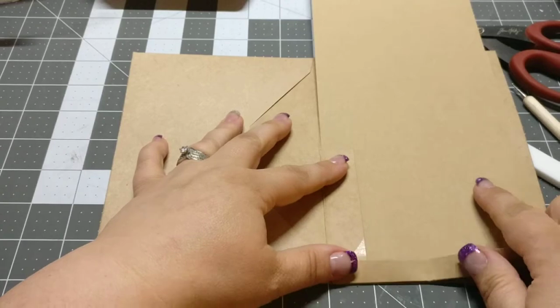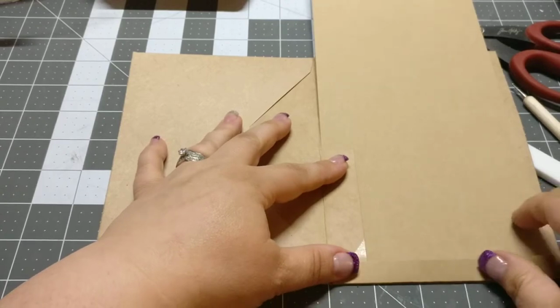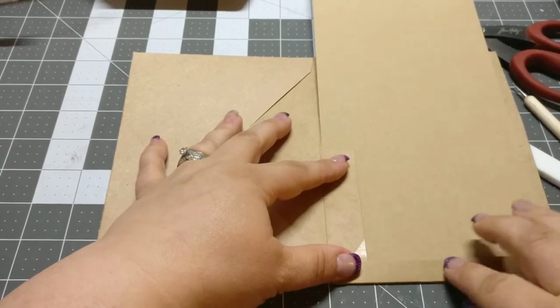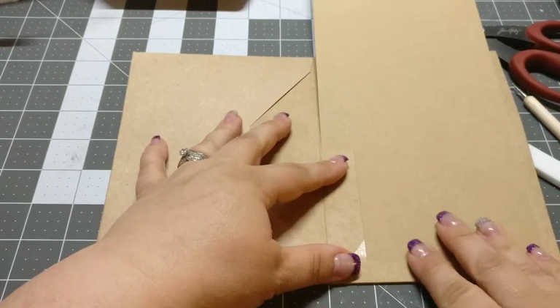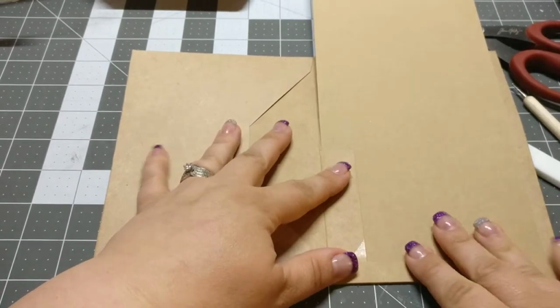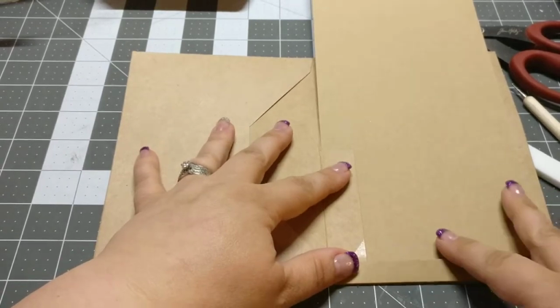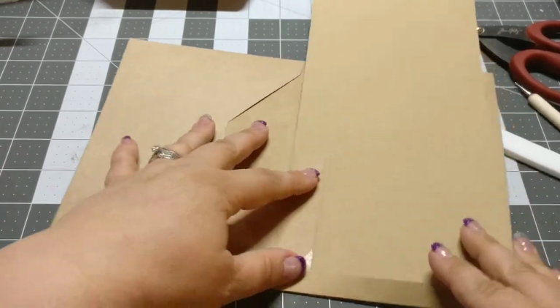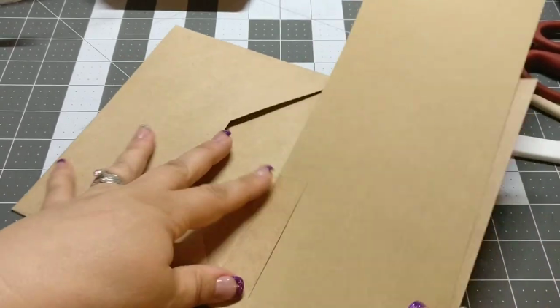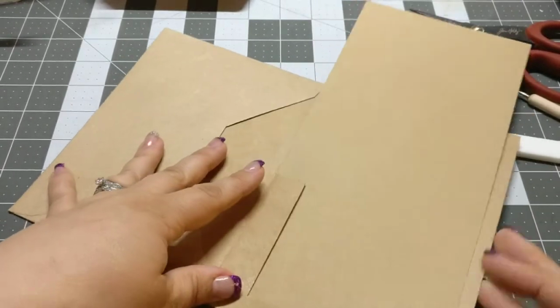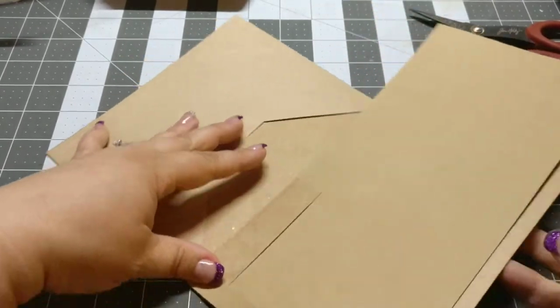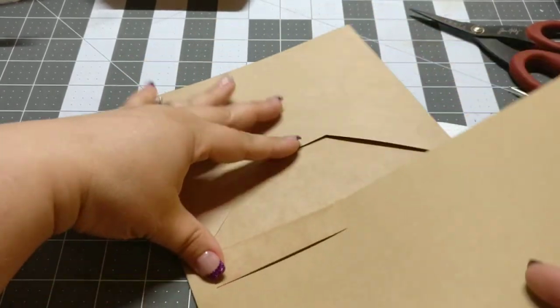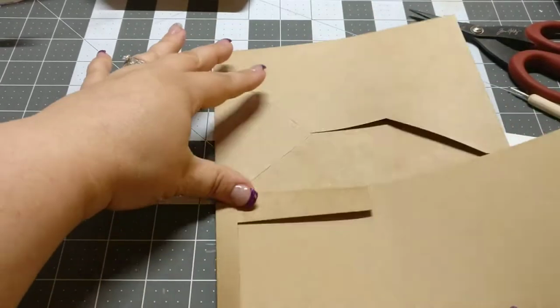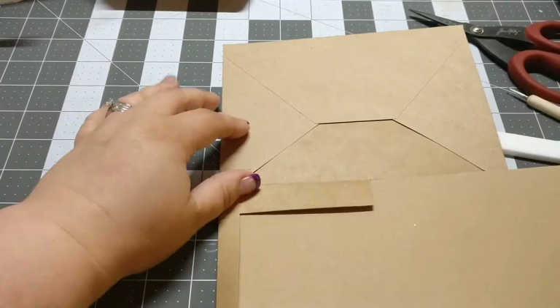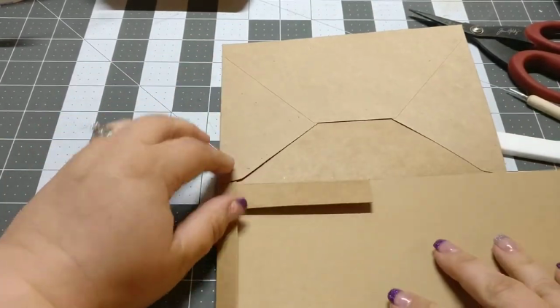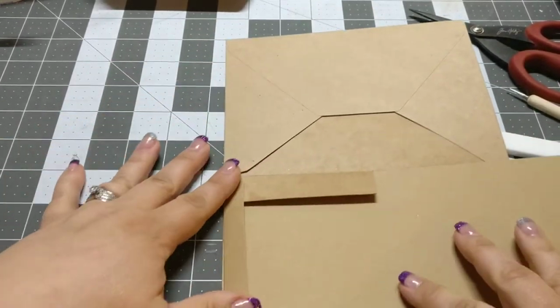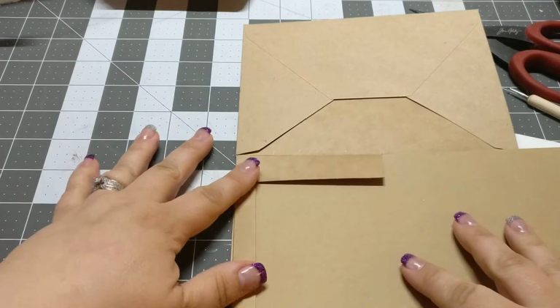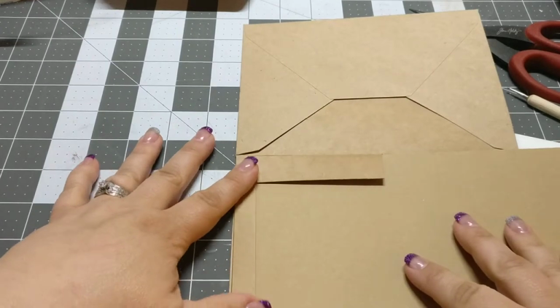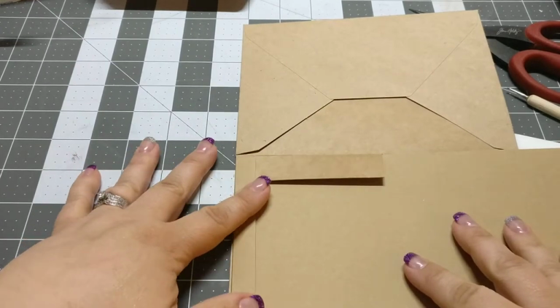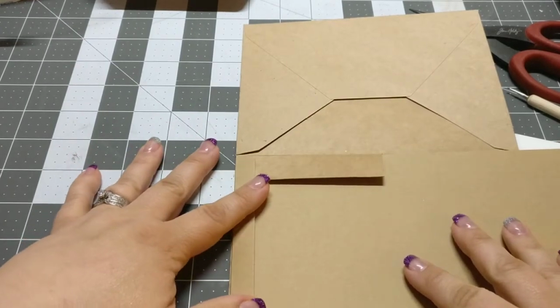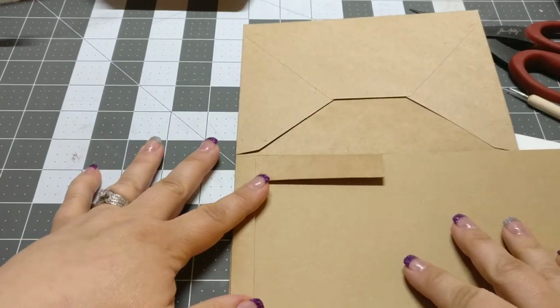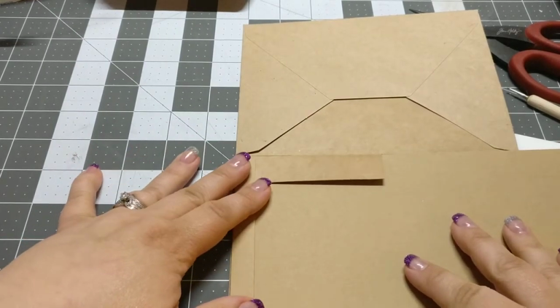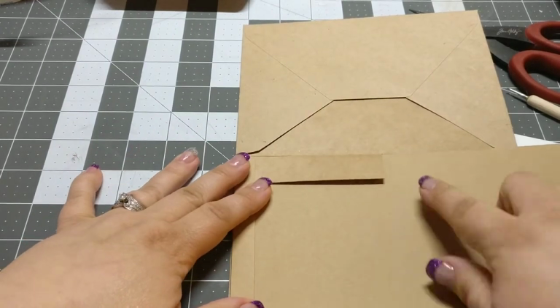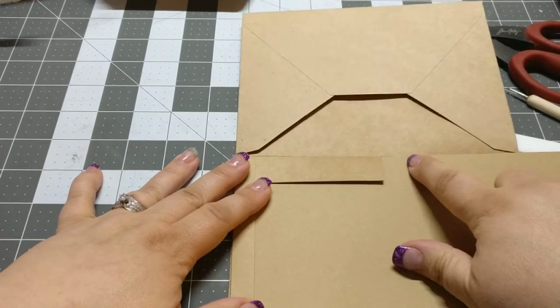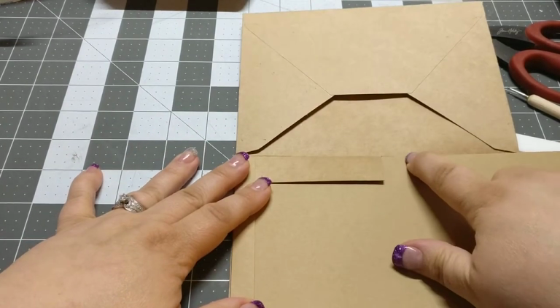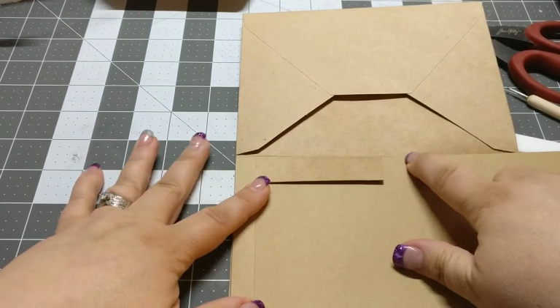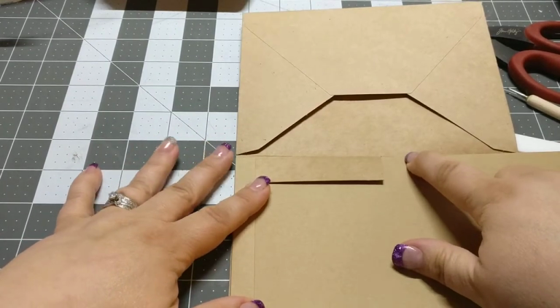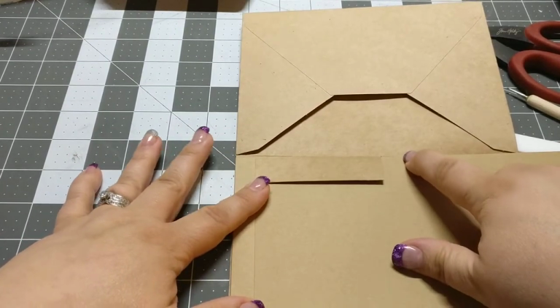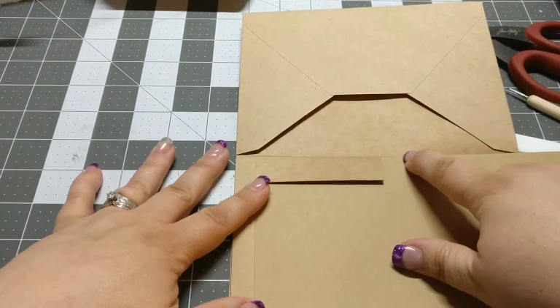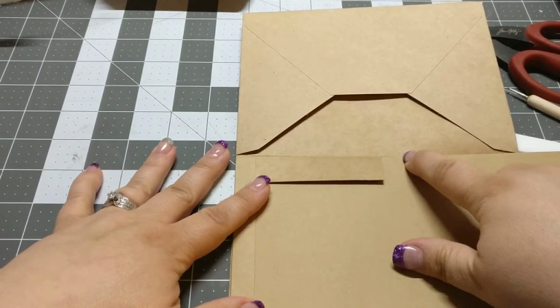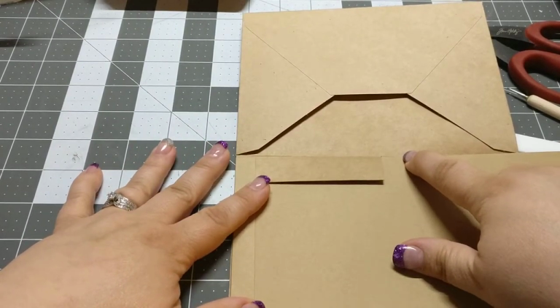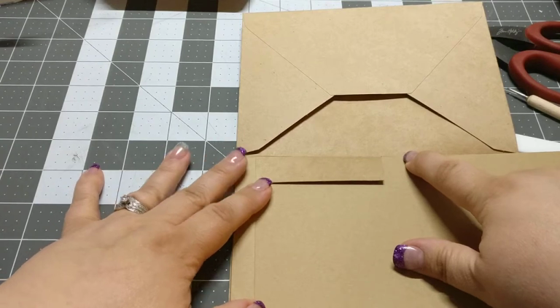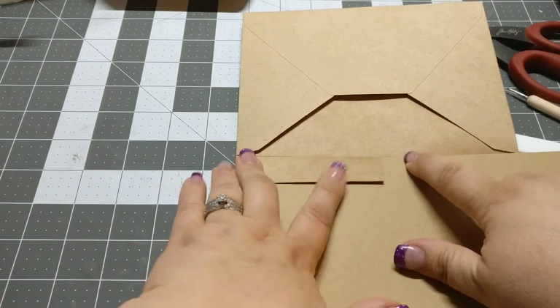And then I'll score one side at half an inch and fold. This is how your pocket will line up, and I like to have a nice big pocket.